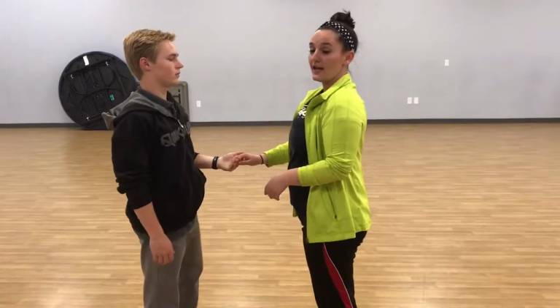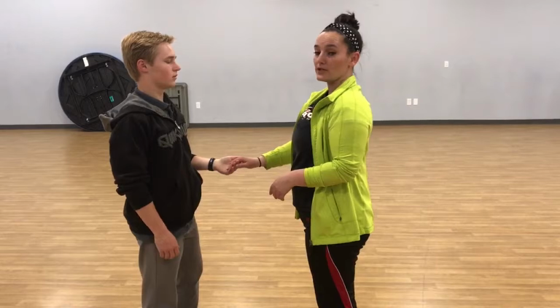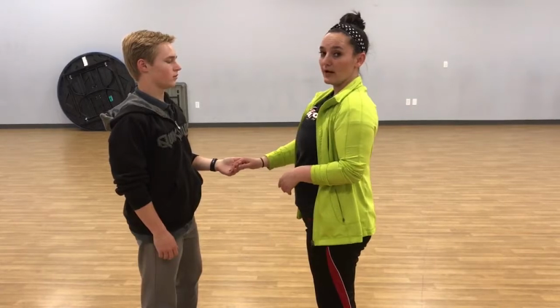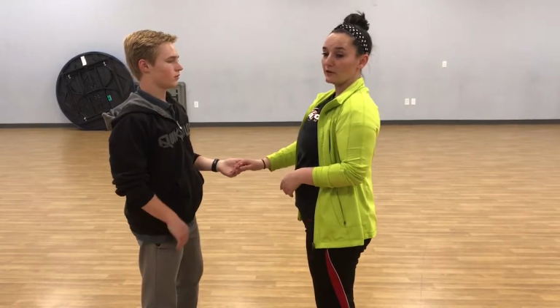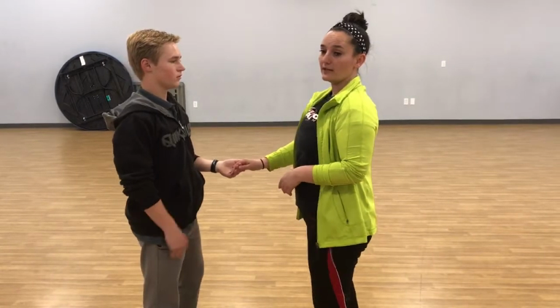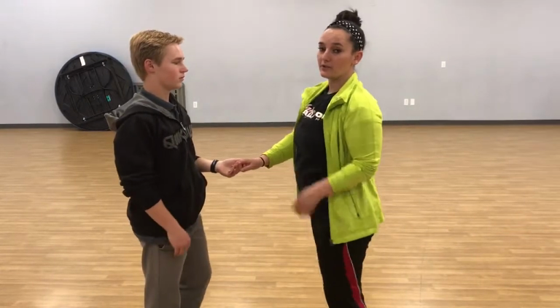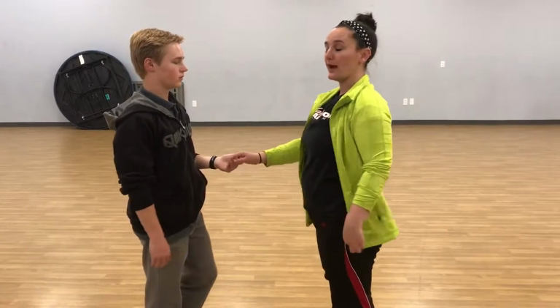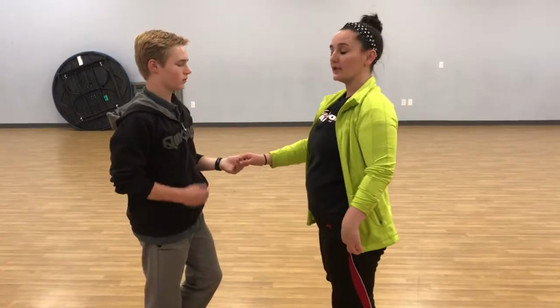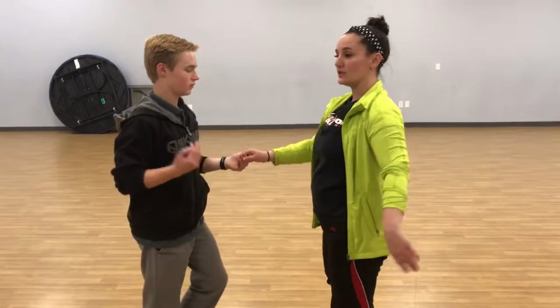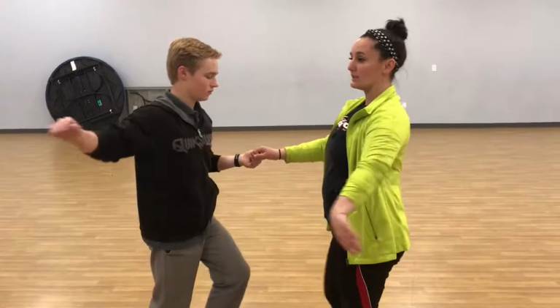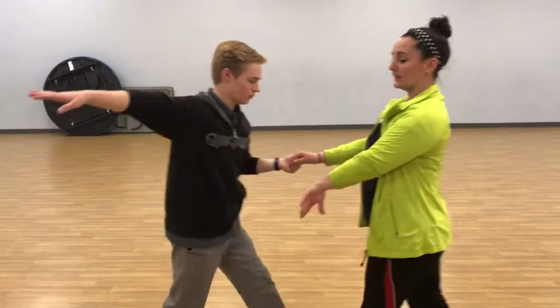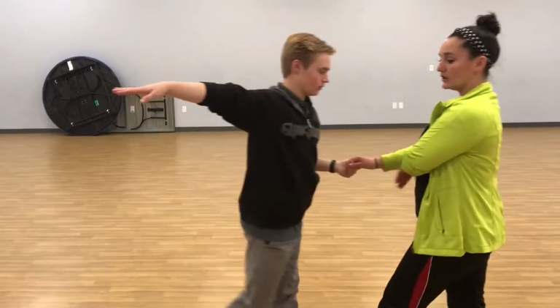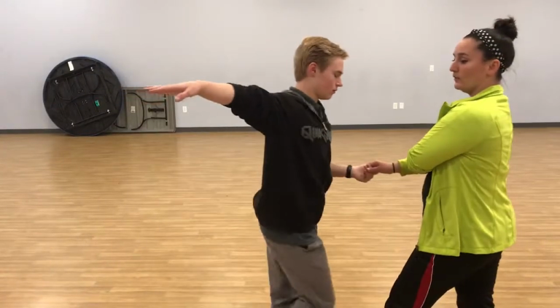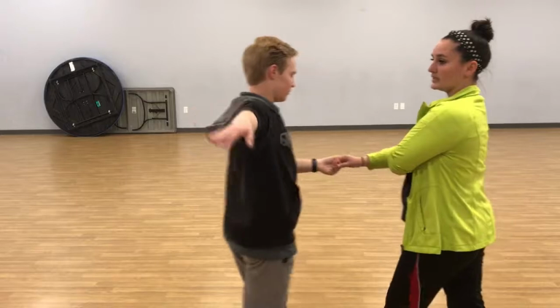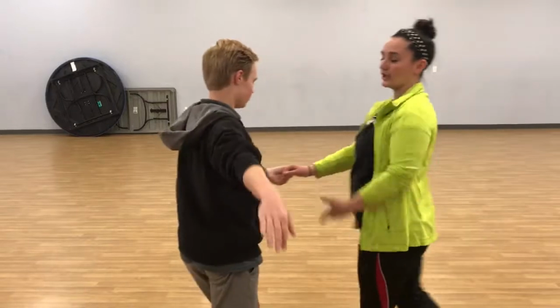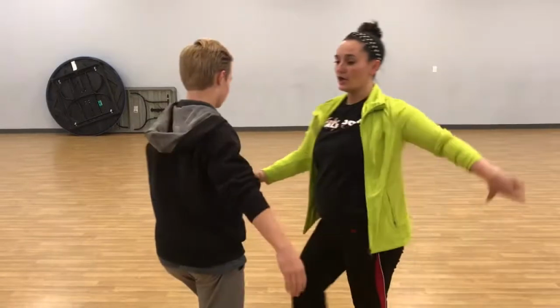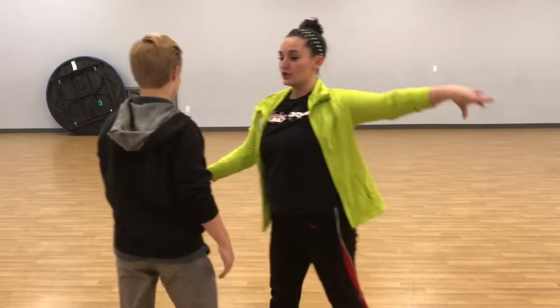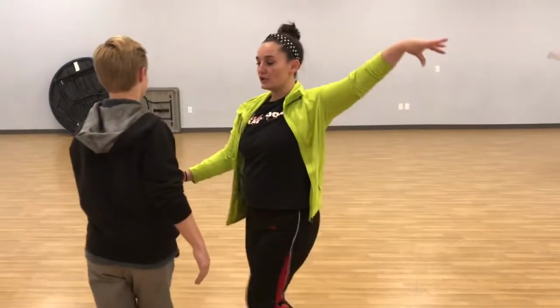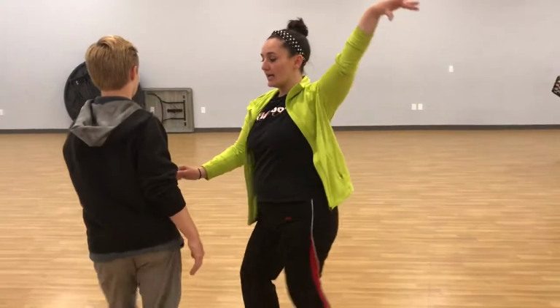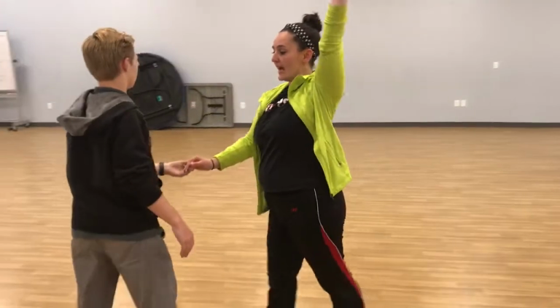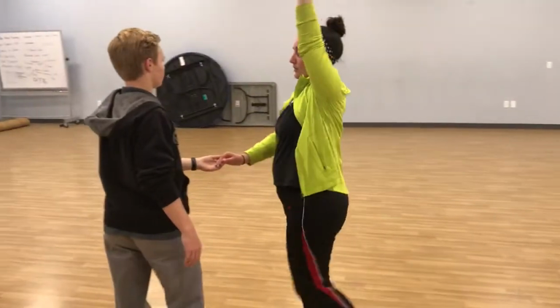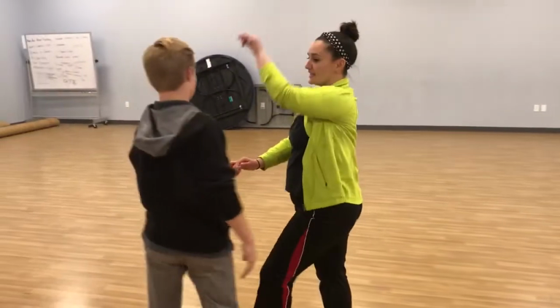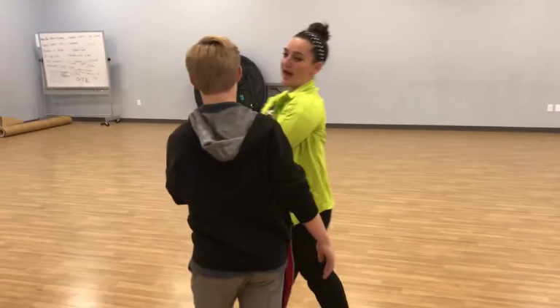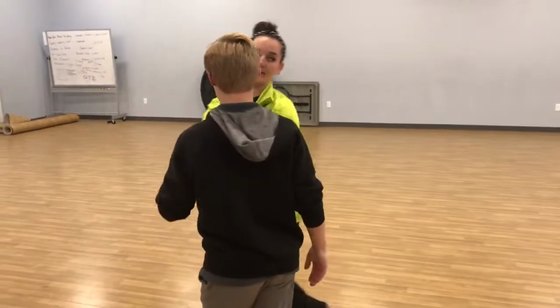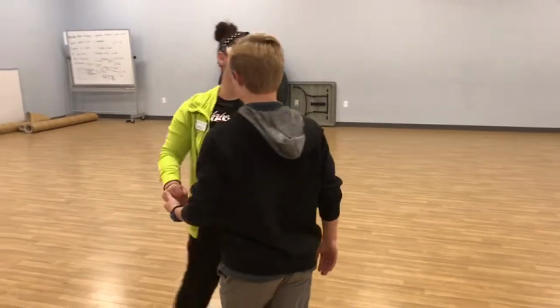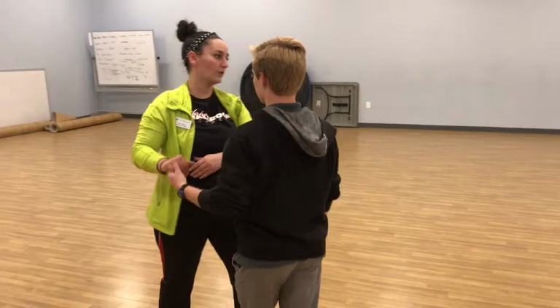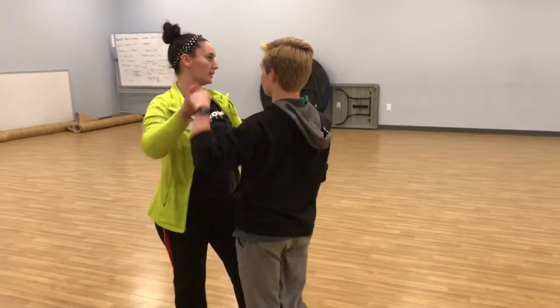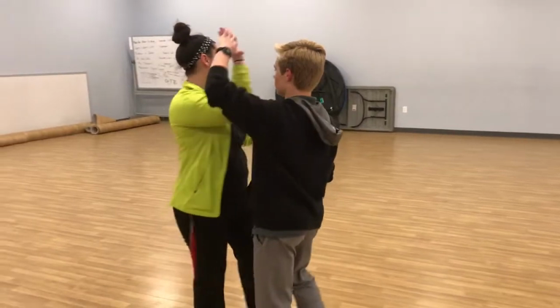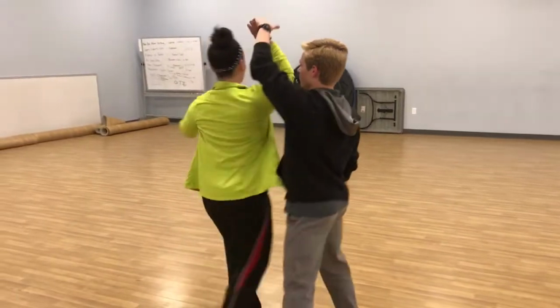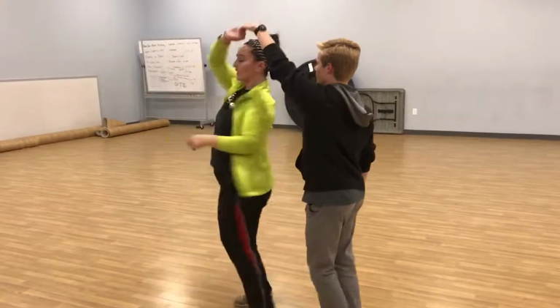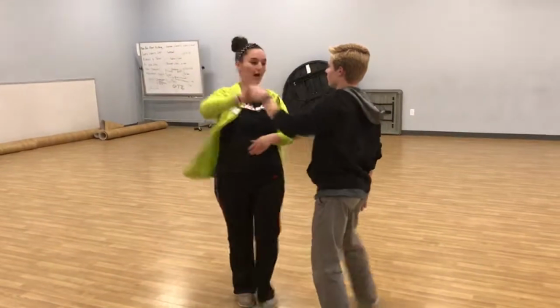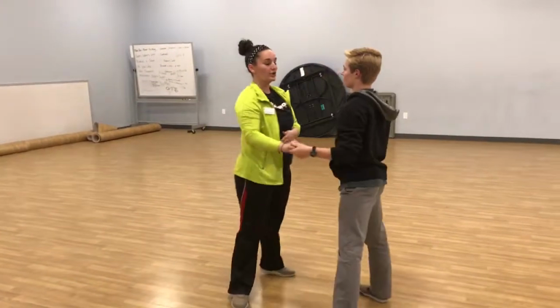Now the boys are going to break forward with their left. Girls break back with their right to do a crossbody lead. Two, boys turn. Cha-cha. Side. Boys step back, they replace forward, turn the girl.